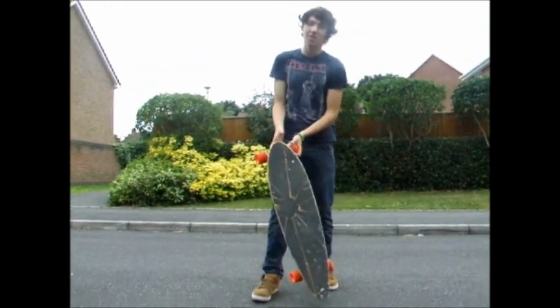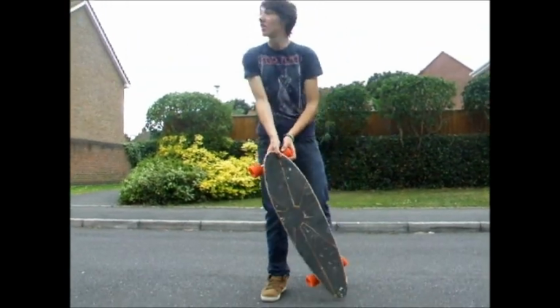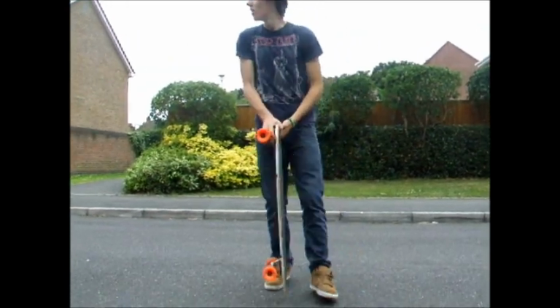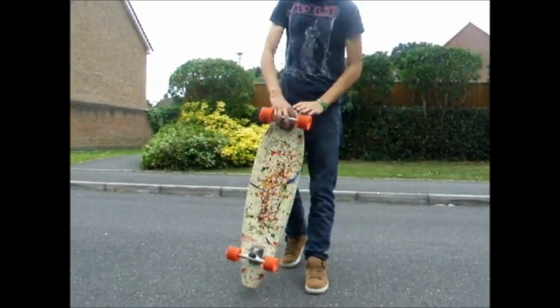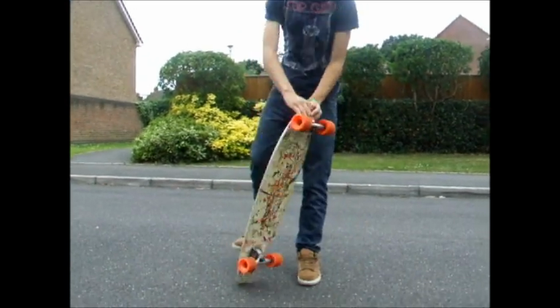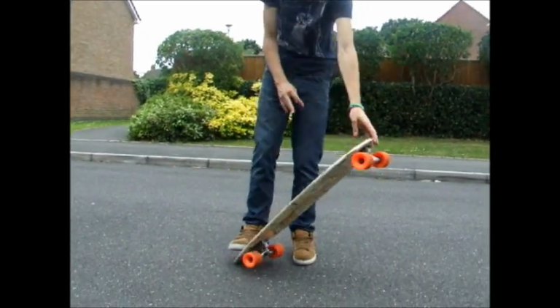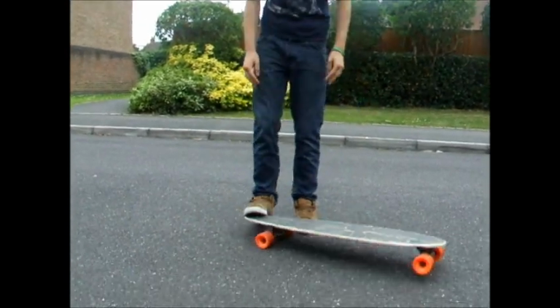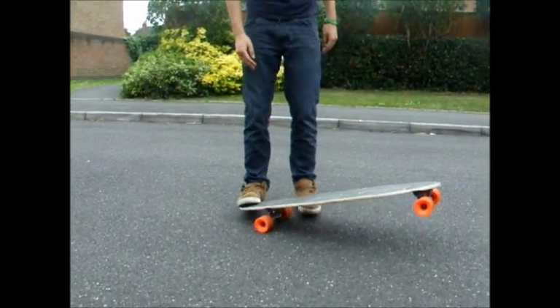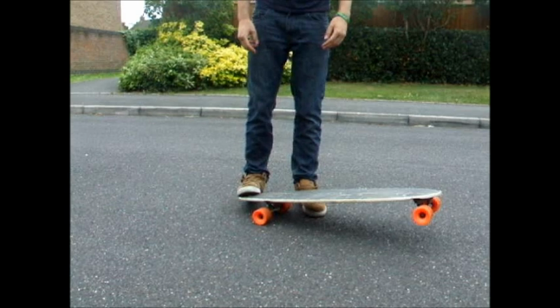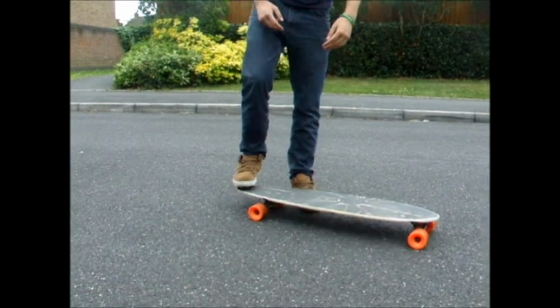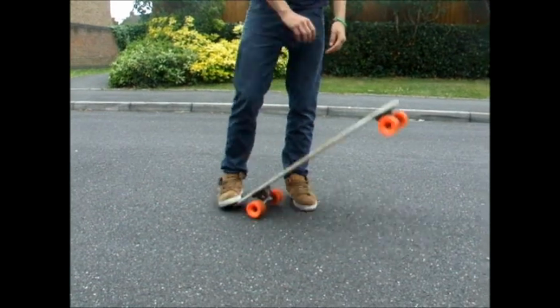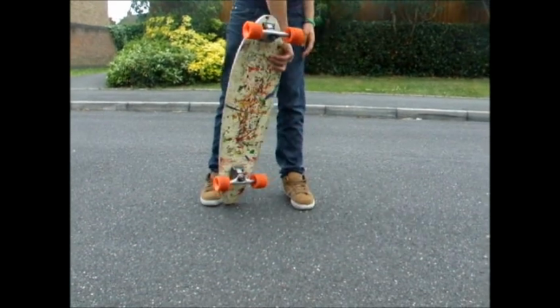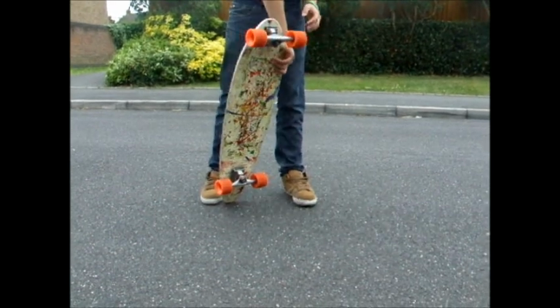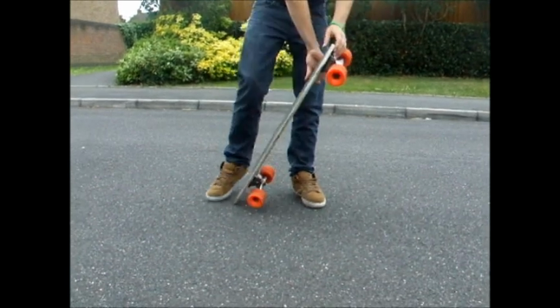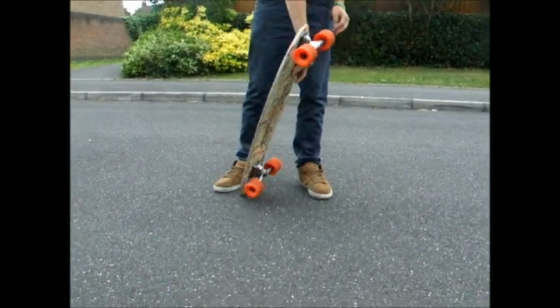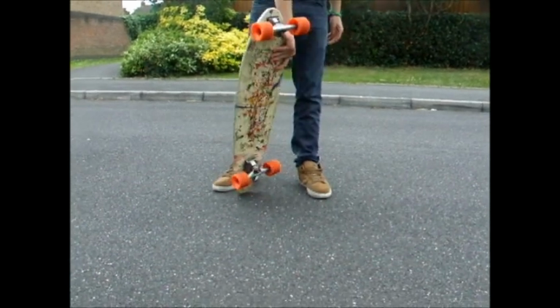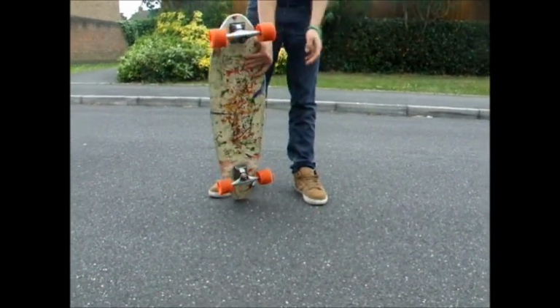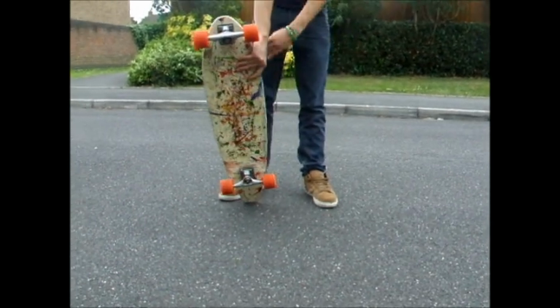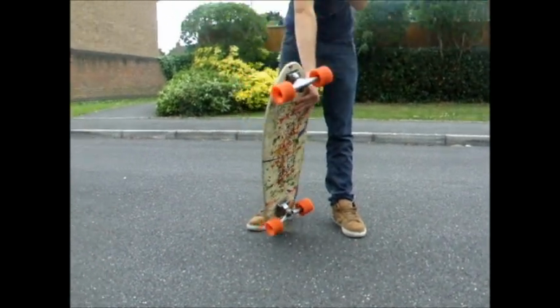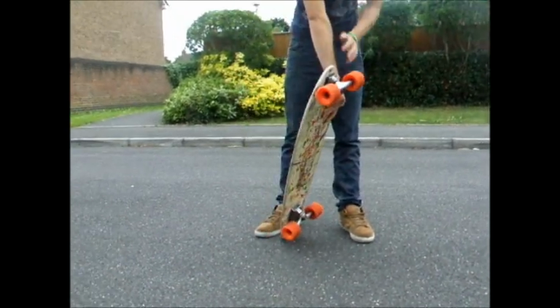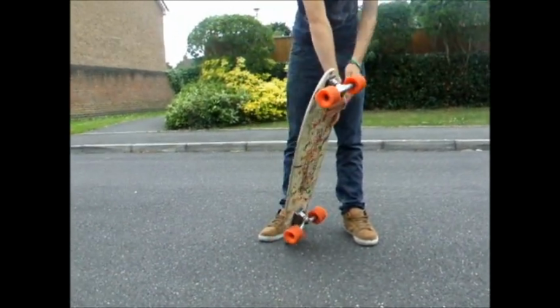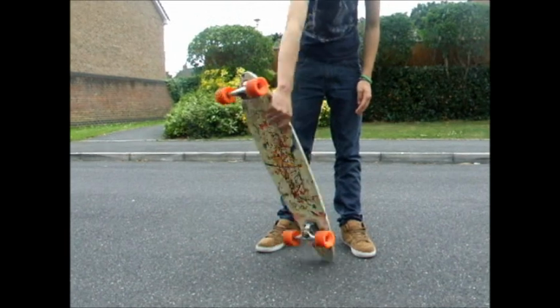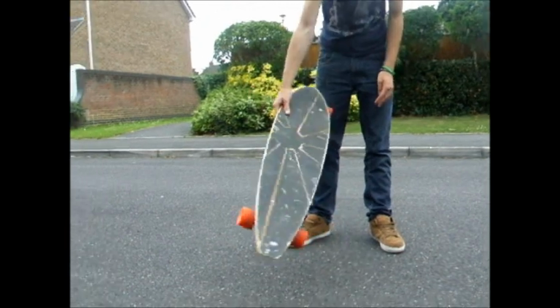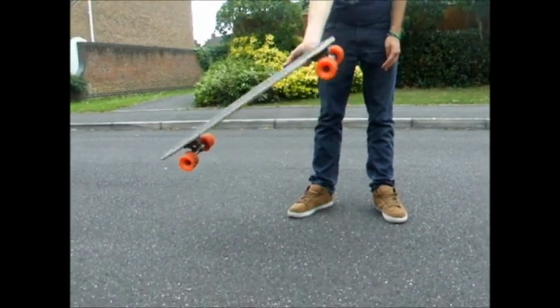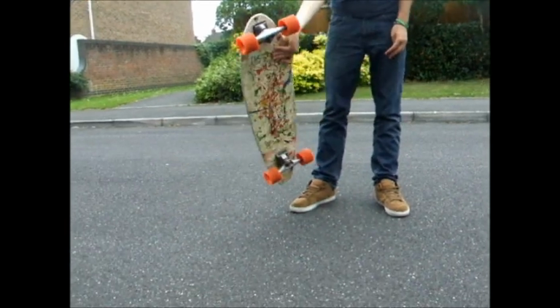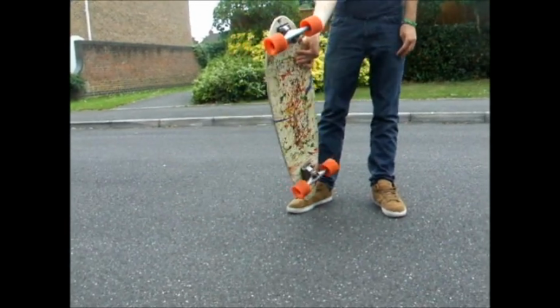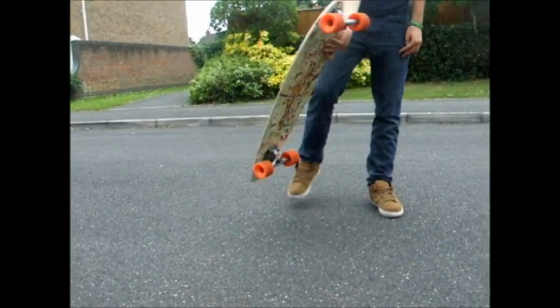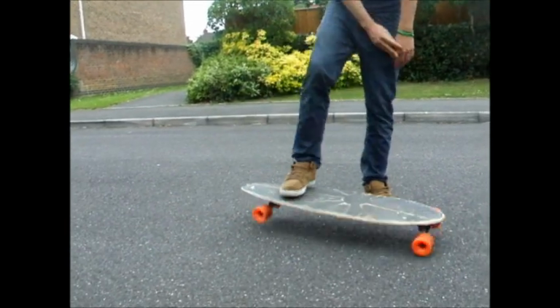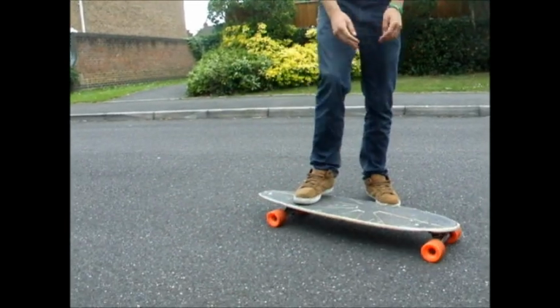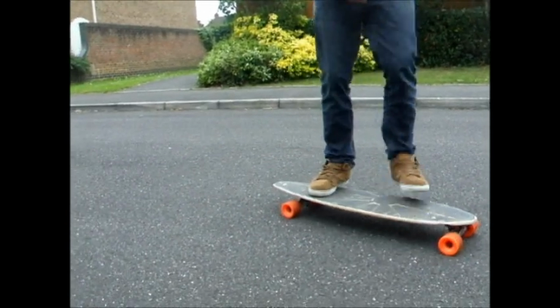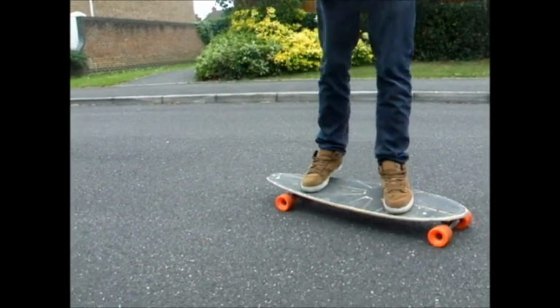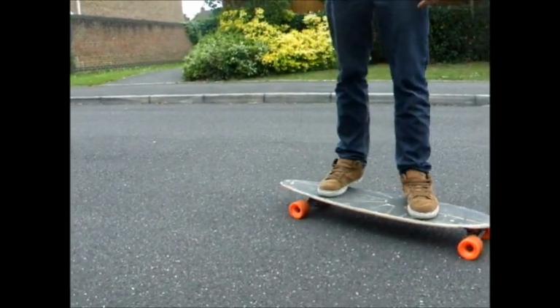What you've got to do — all you've got to do — pop the back so that it pops up to your hand, grab it here, your forearm over there, spin the board 360, pull it down, land on it right away.